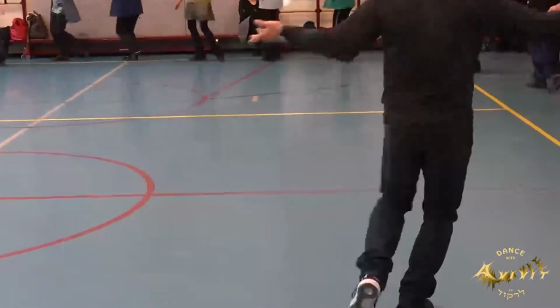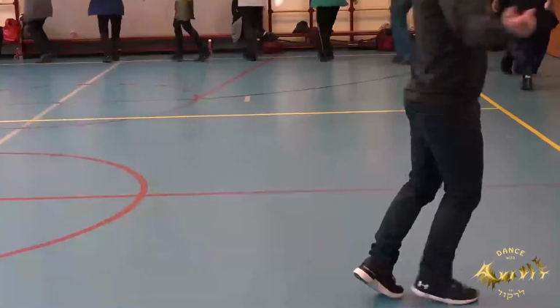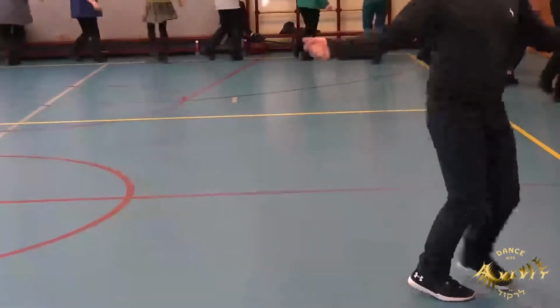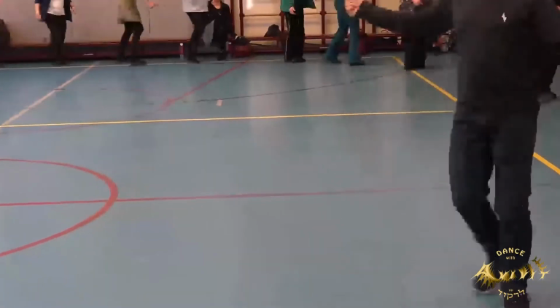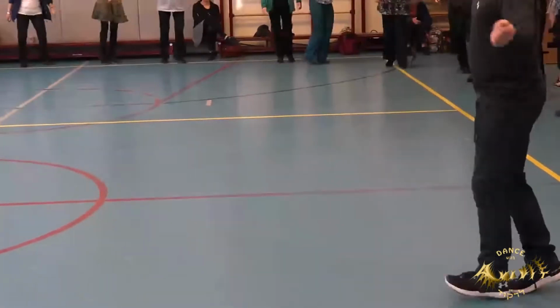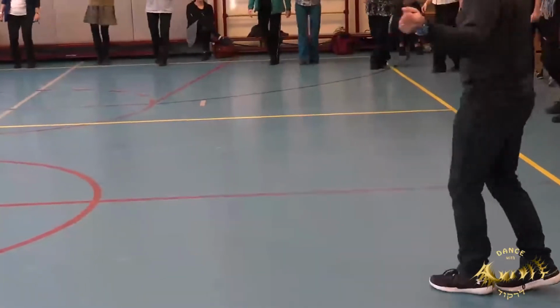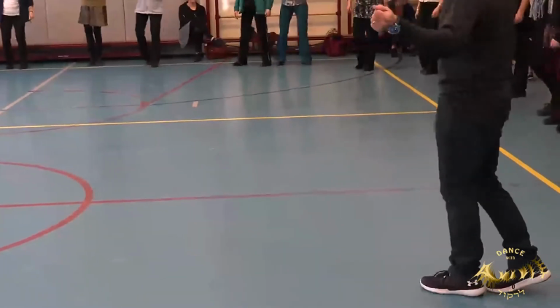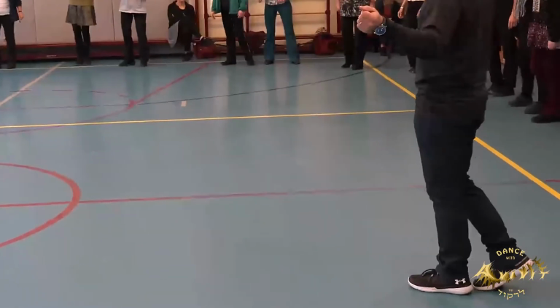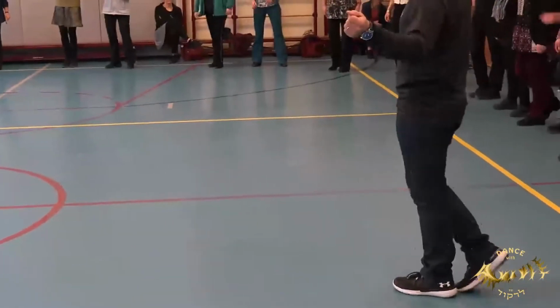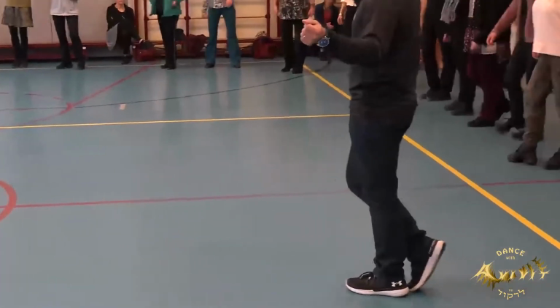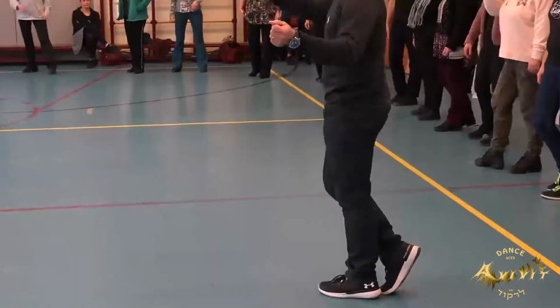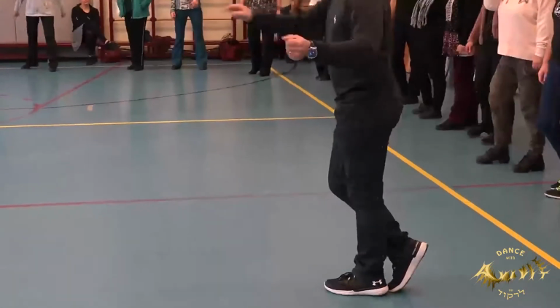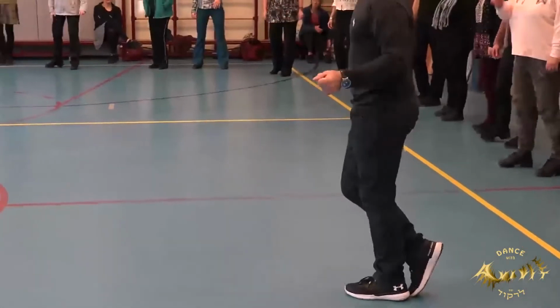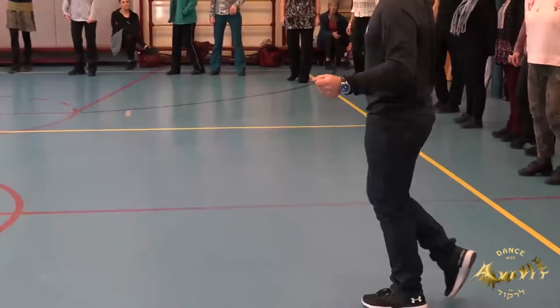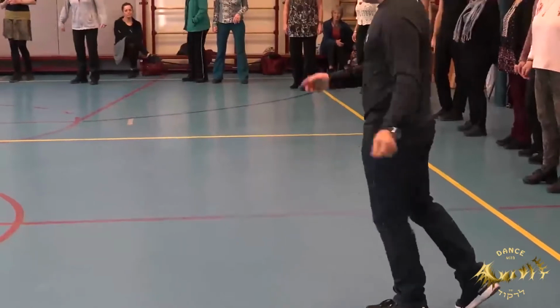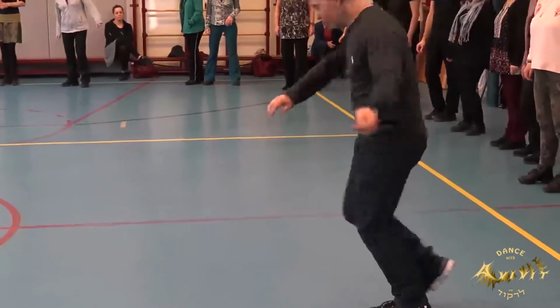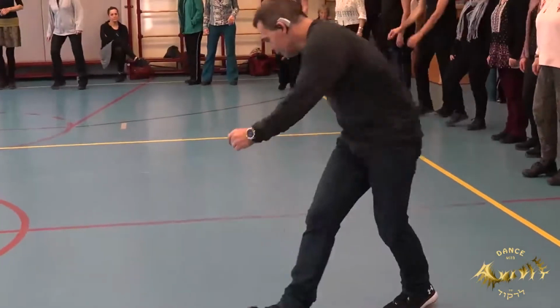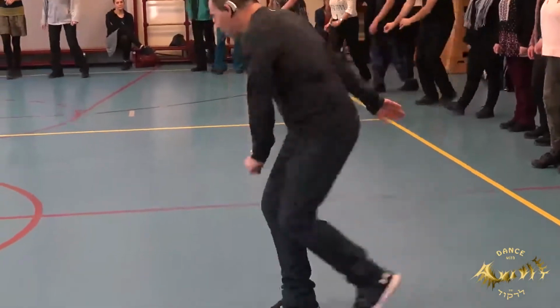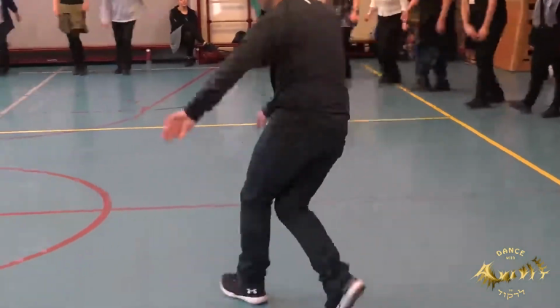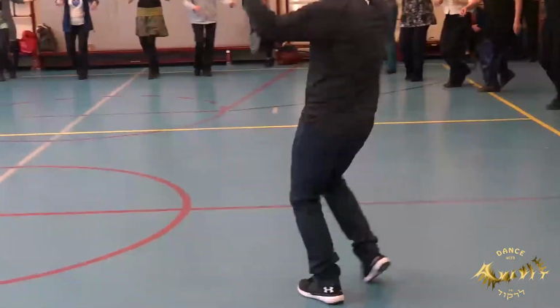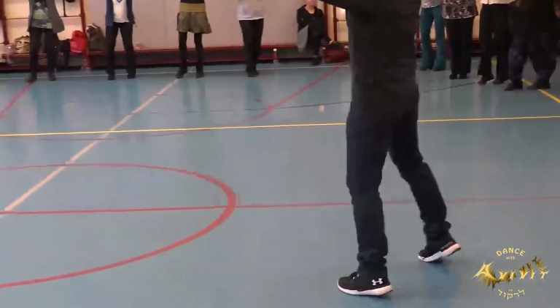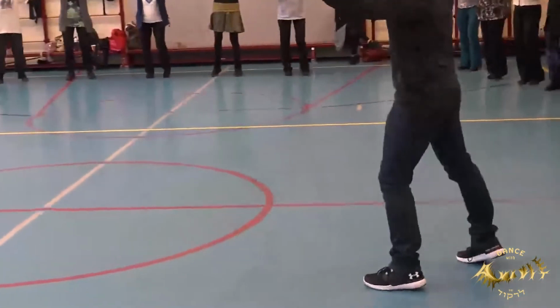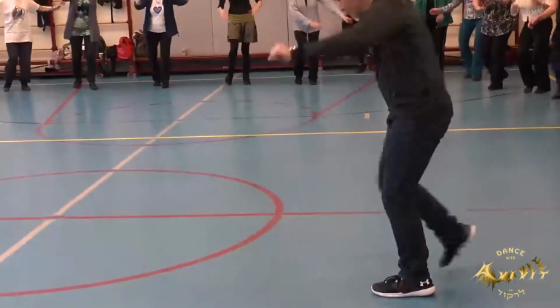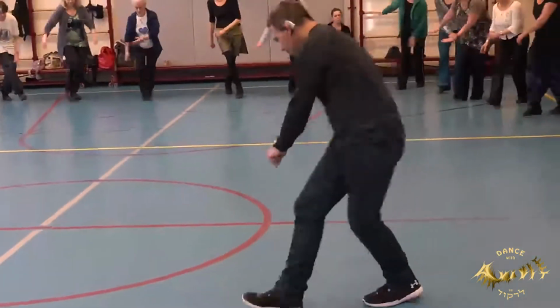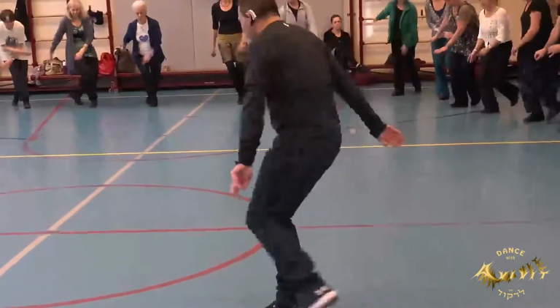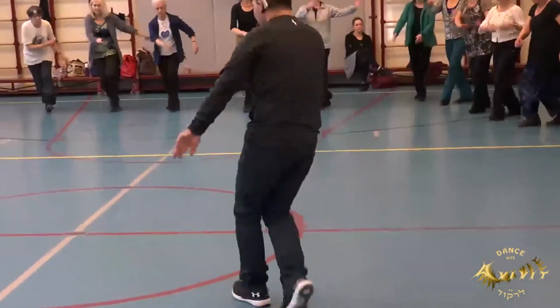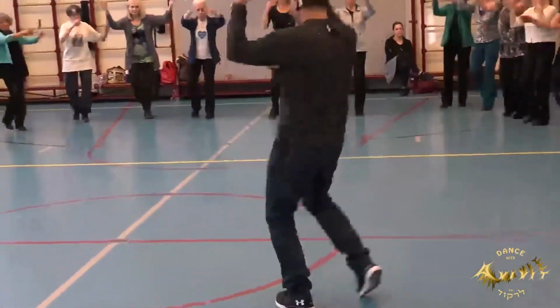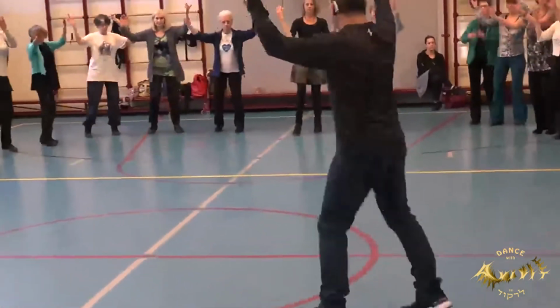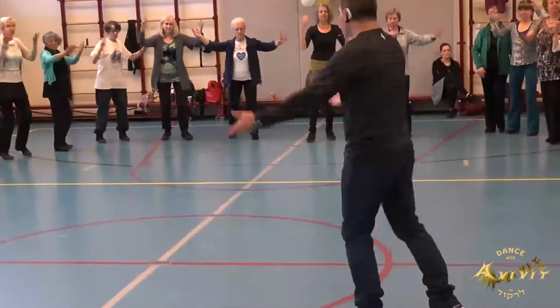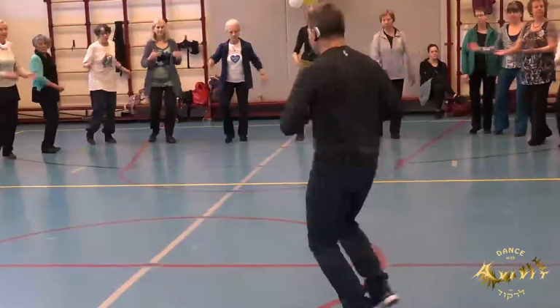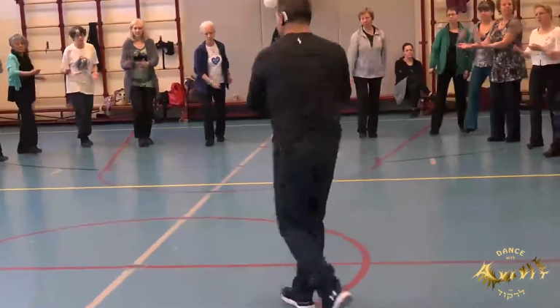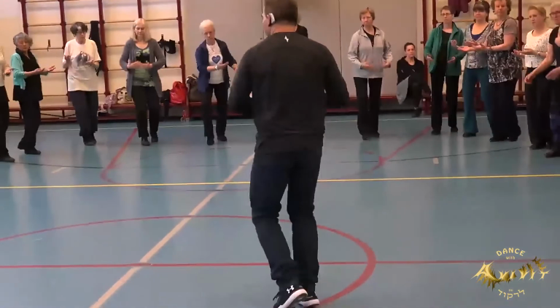Turn cha-chan, and then we are ready for the last part. We move down, down, and up, down, and up, cha-chan.